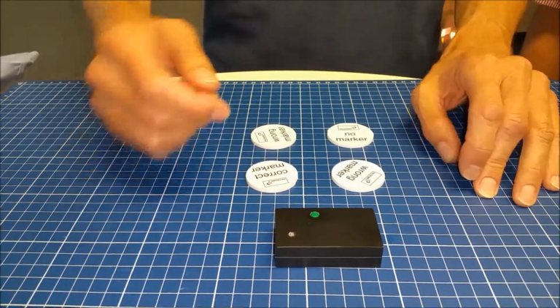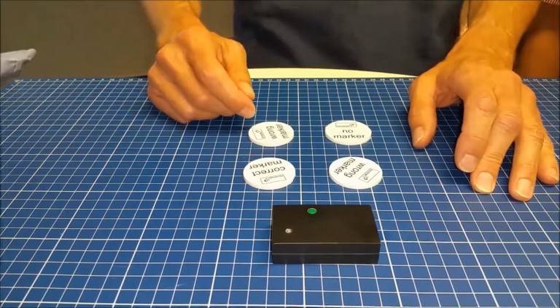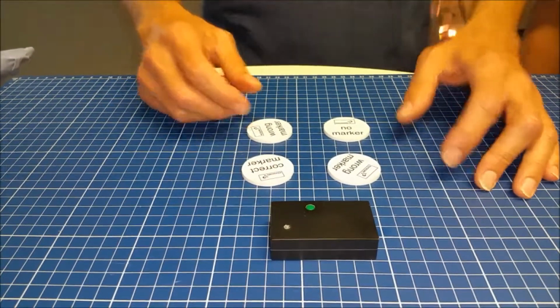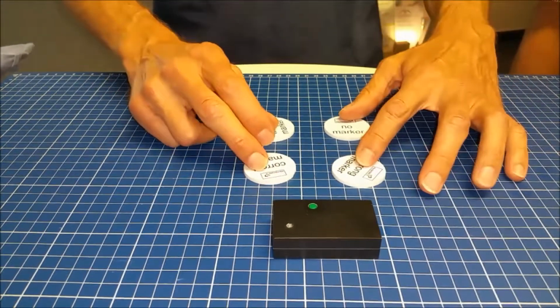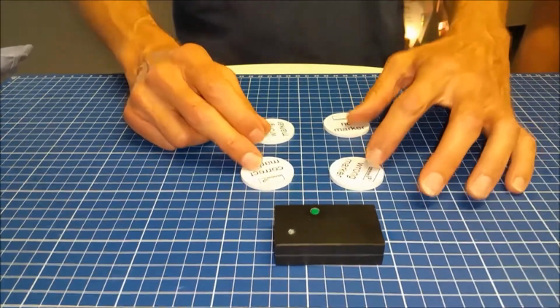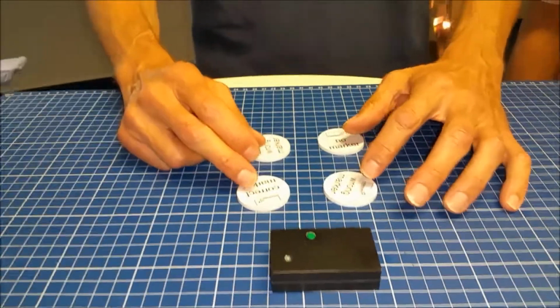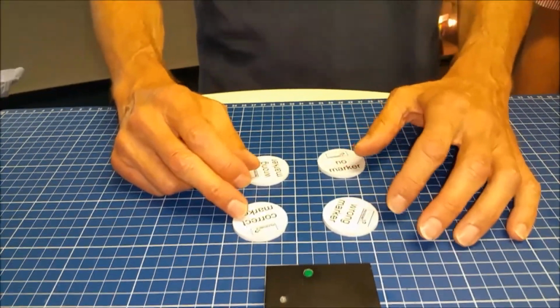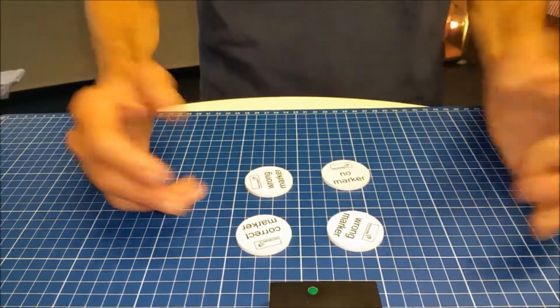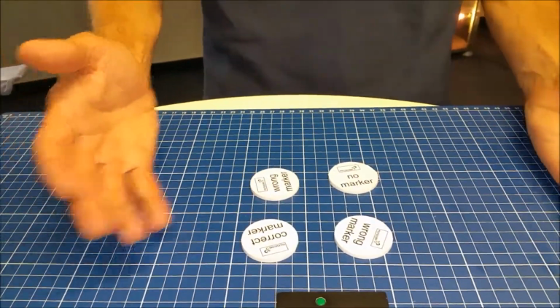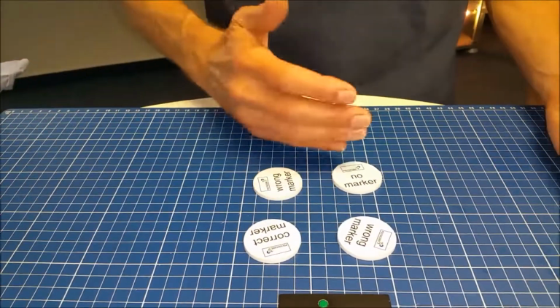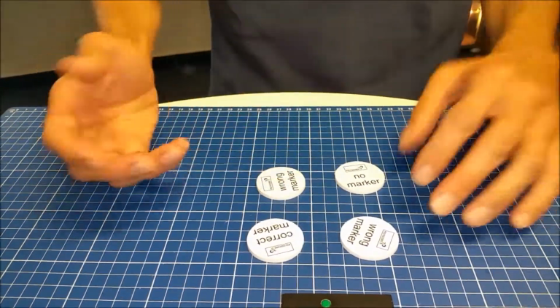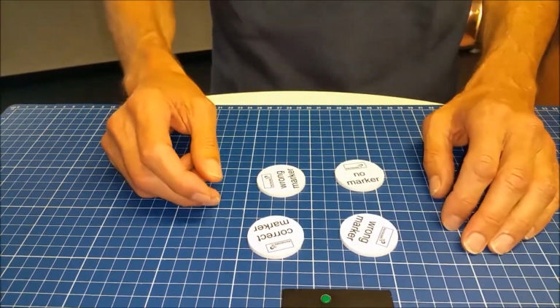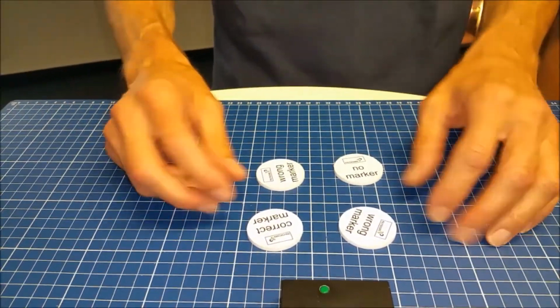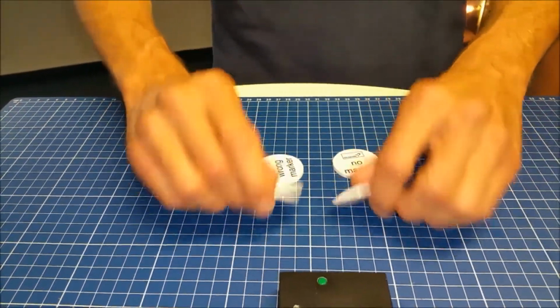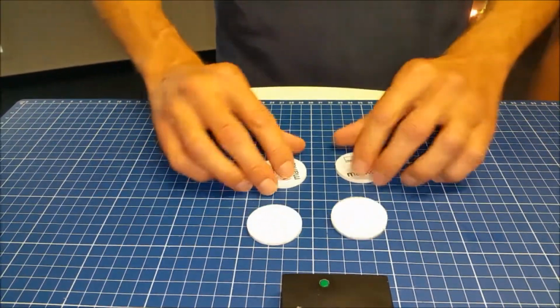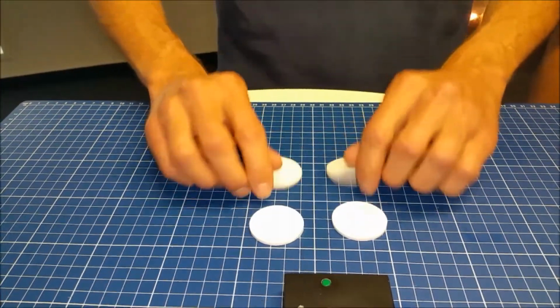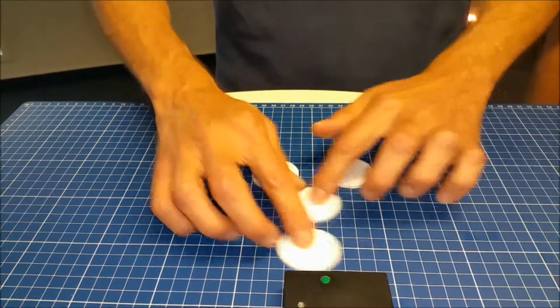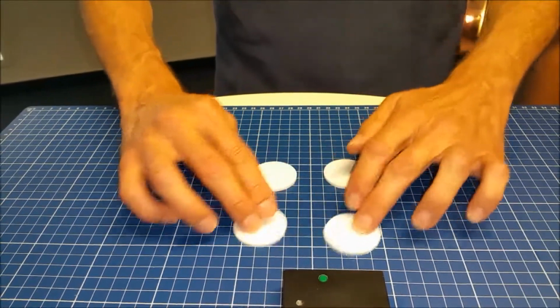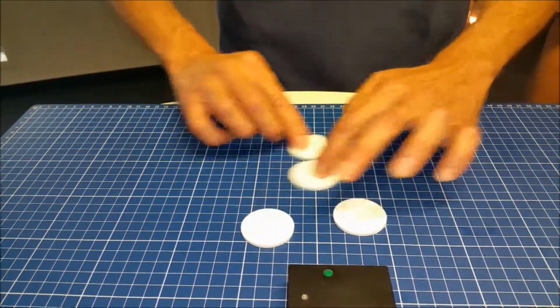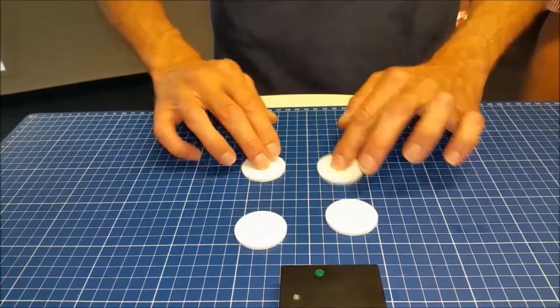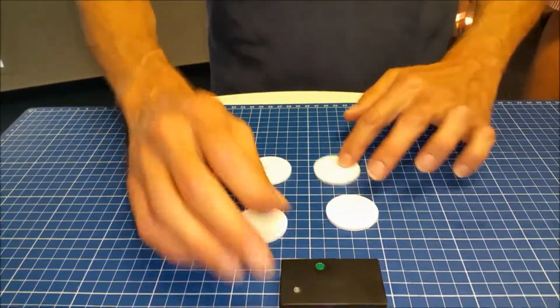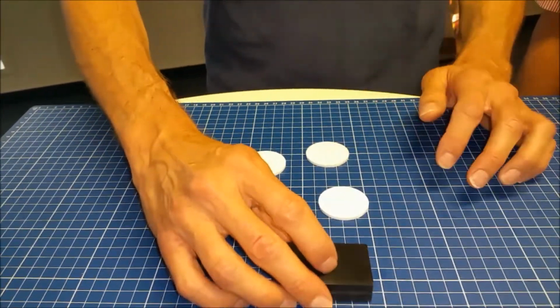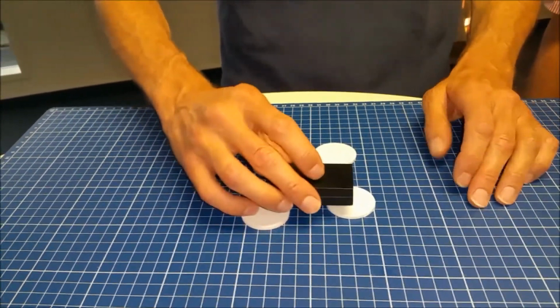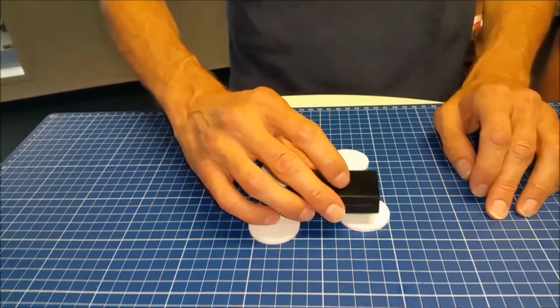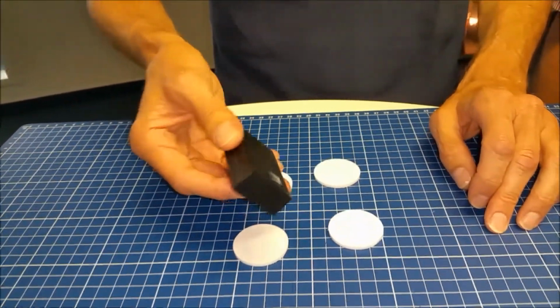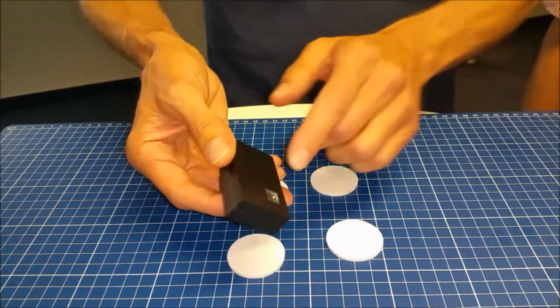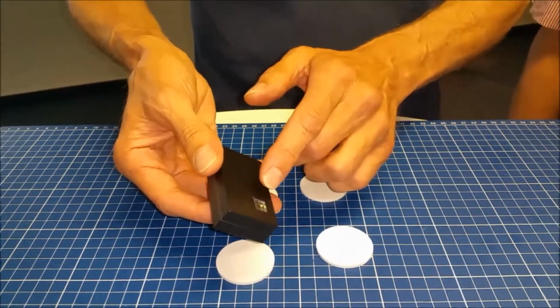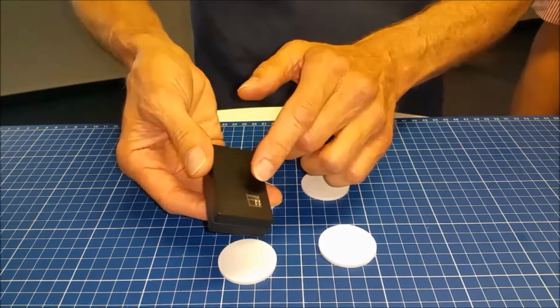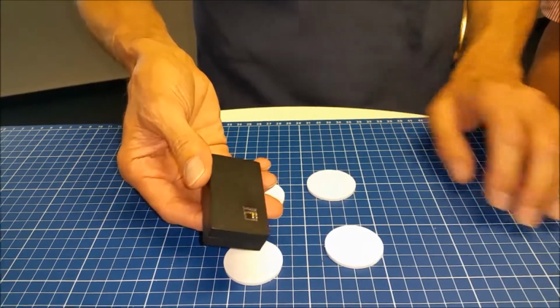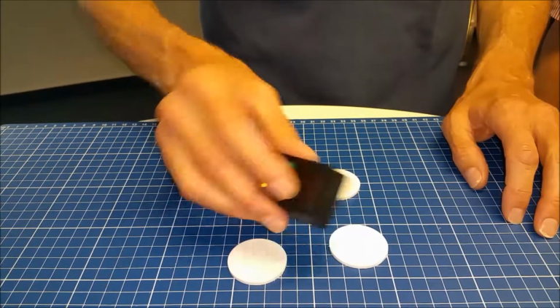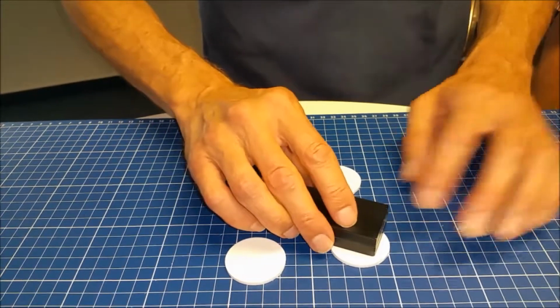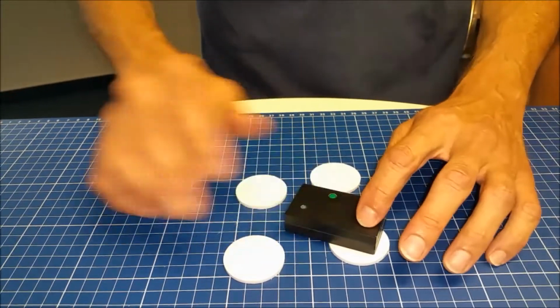It's ready to measure. We have four samples: one with marker, one with wrong marker, and one with no marker. We turn it around, mix them, and put the detector with the sensor head onto a sample.